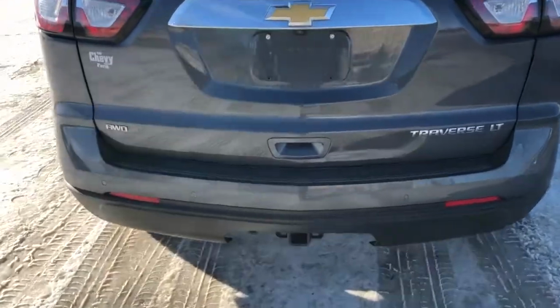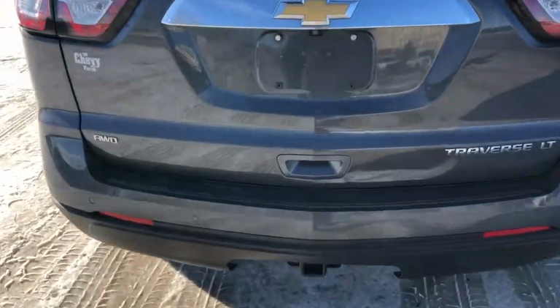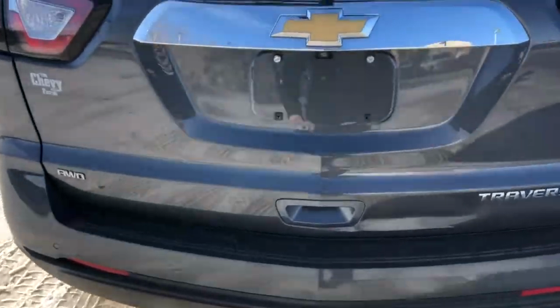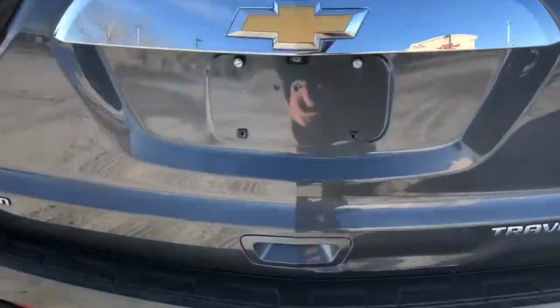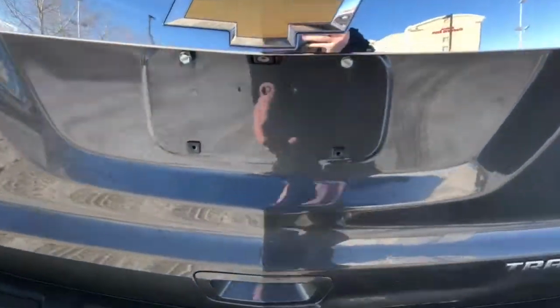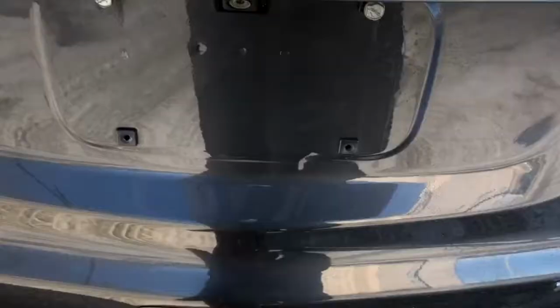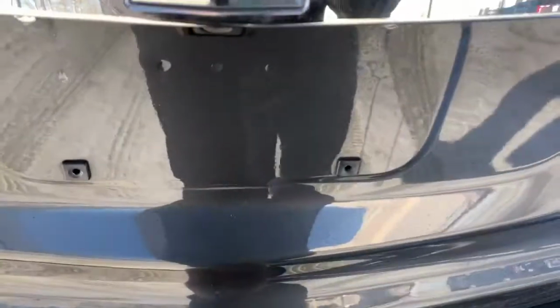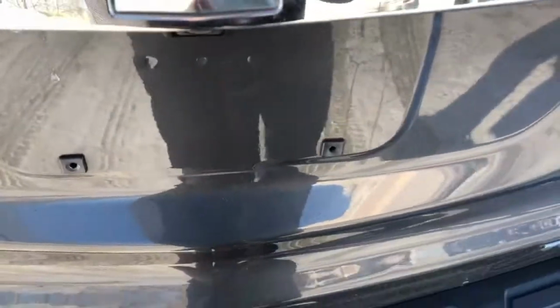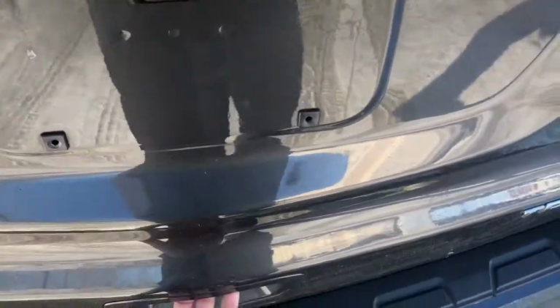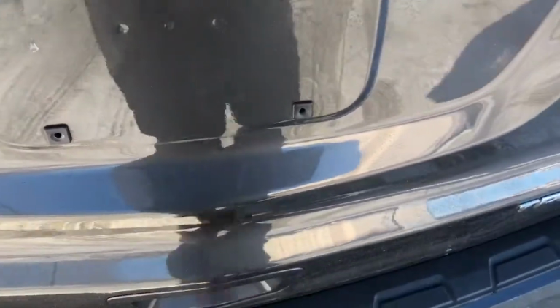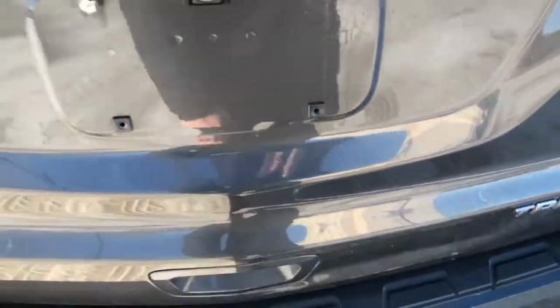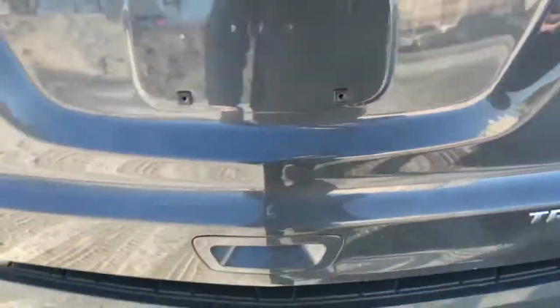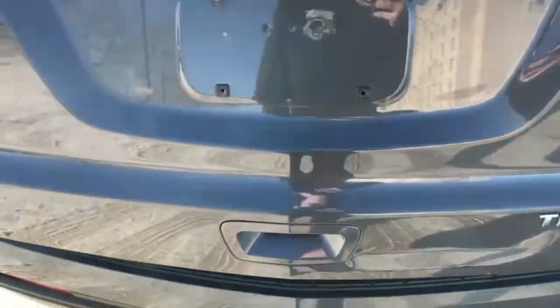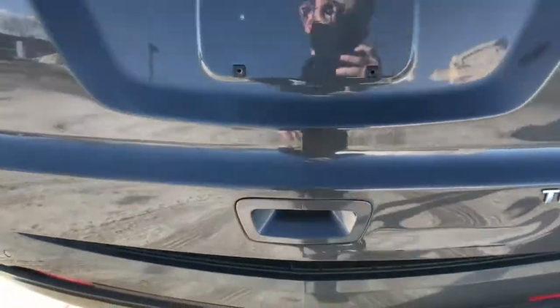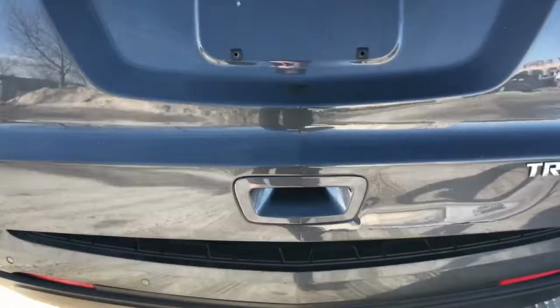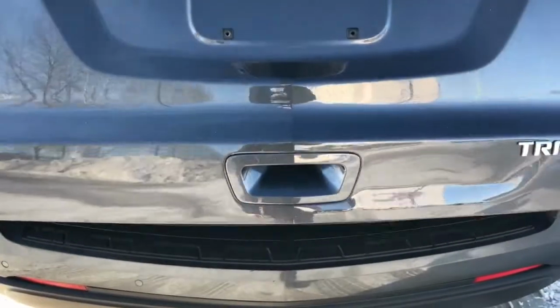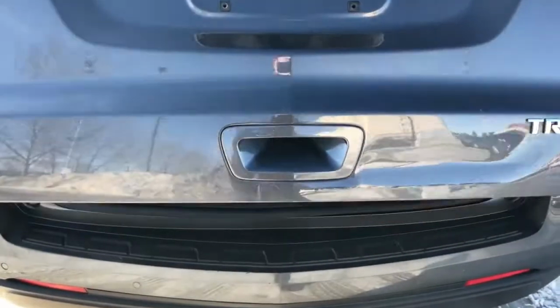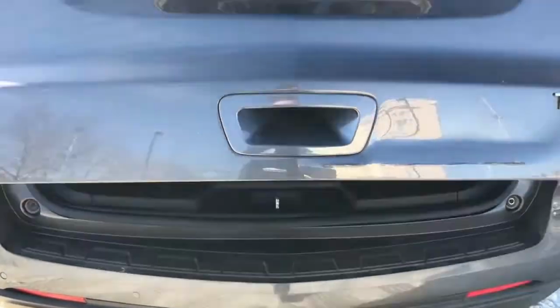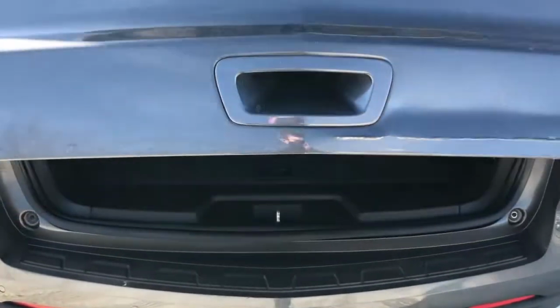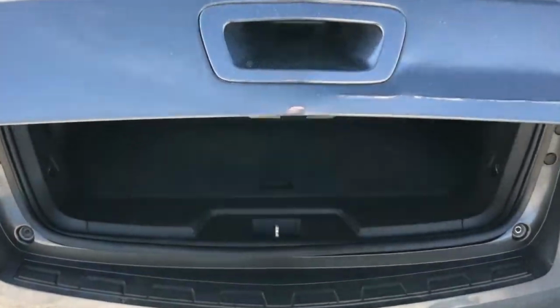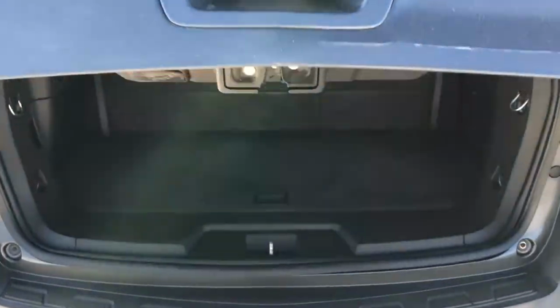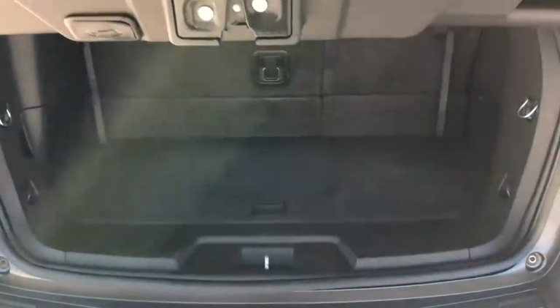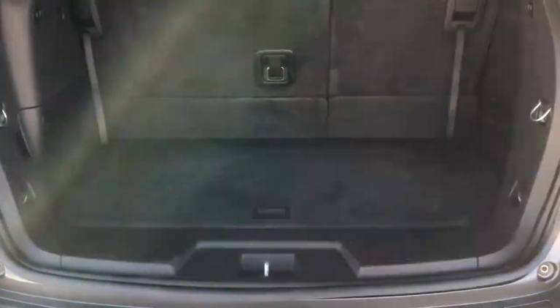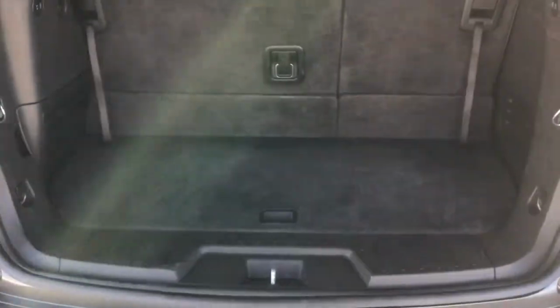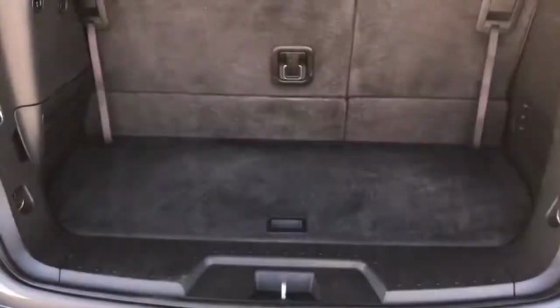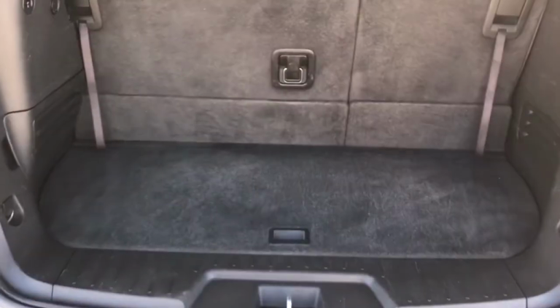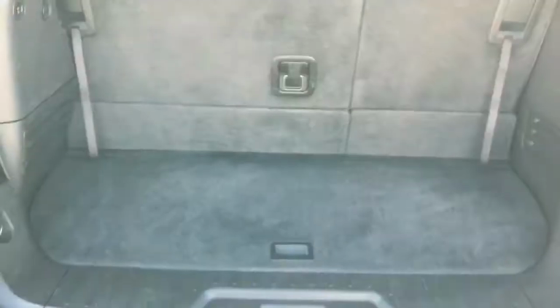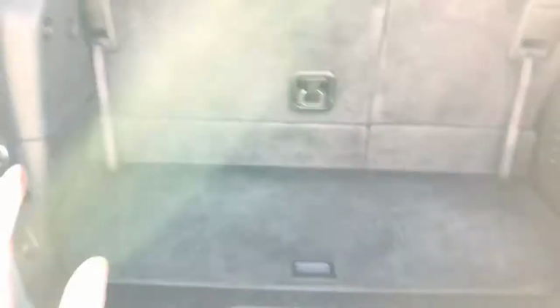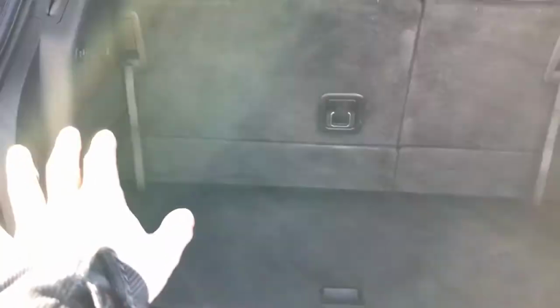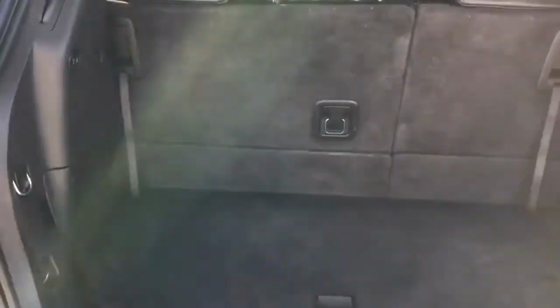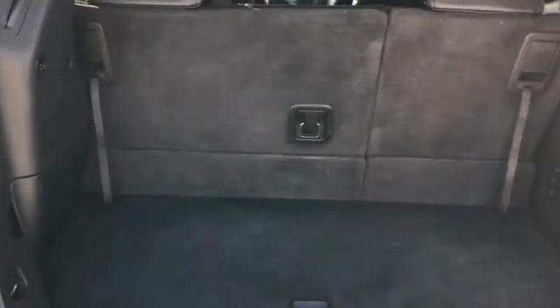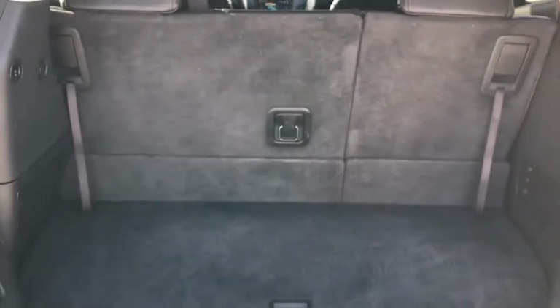We have a power liftgate, inside of which we'll see we have plenty of storage room as well as the handles to fold down the rear seats.